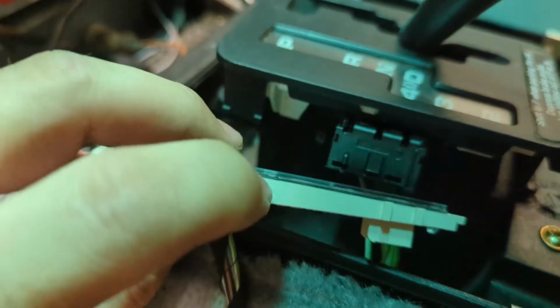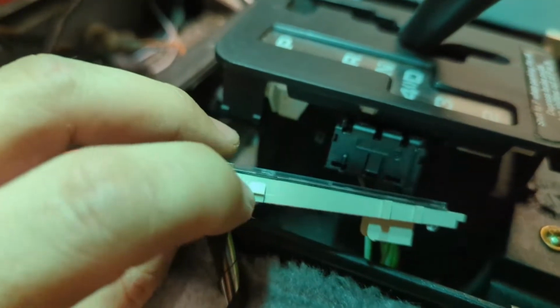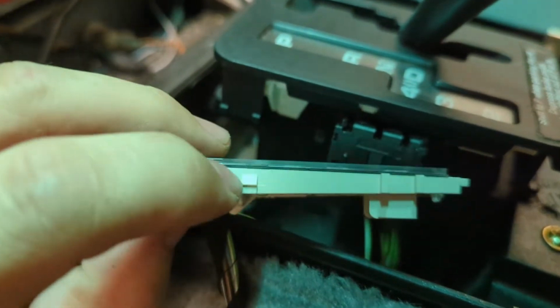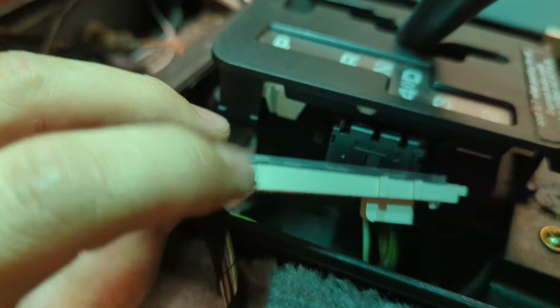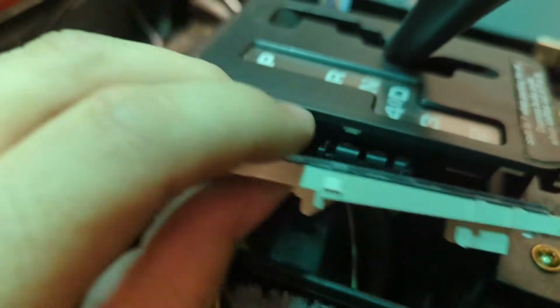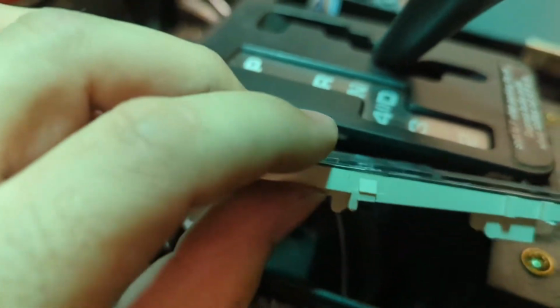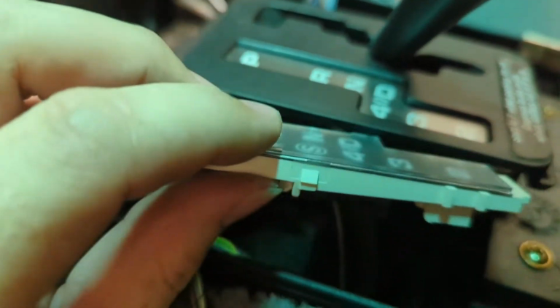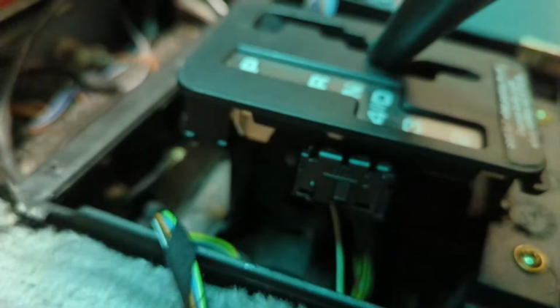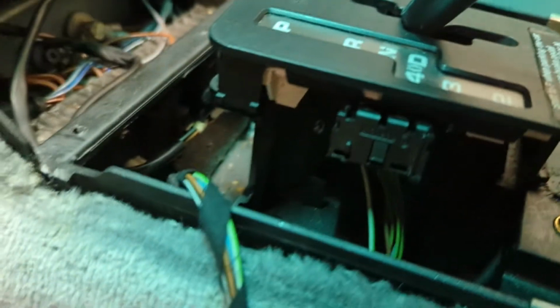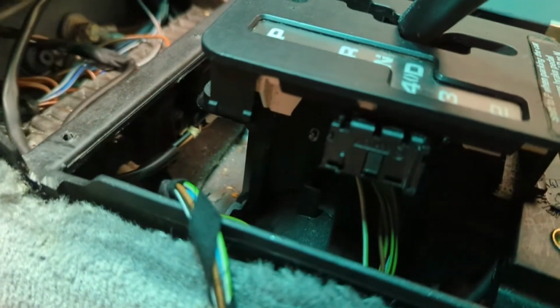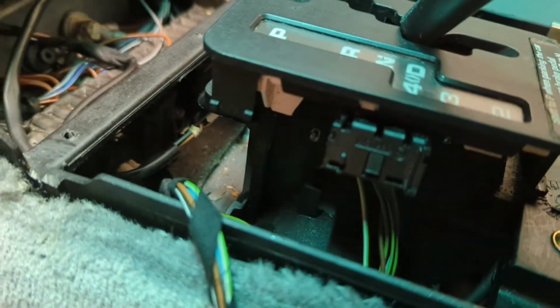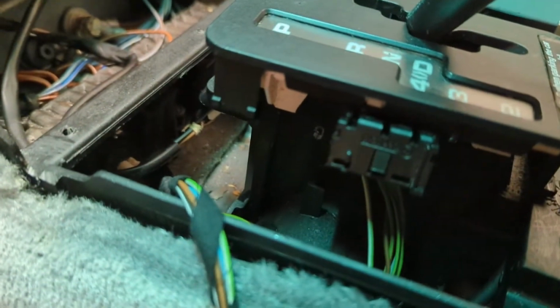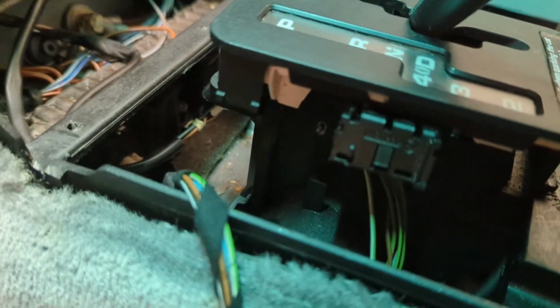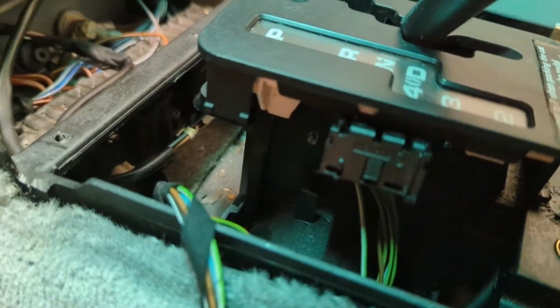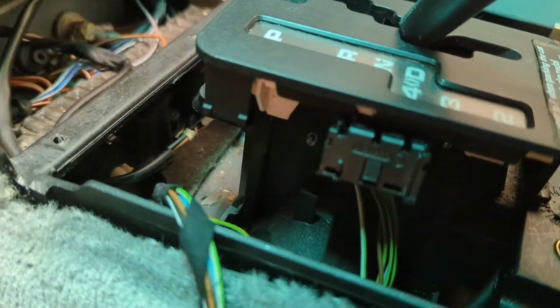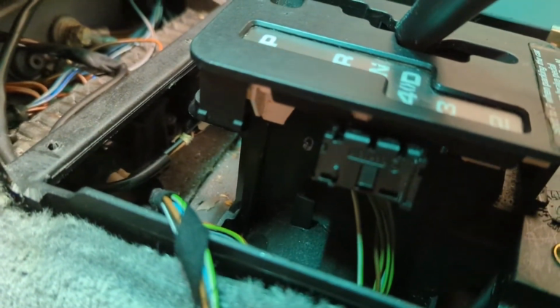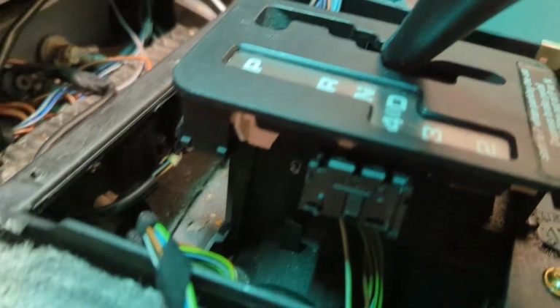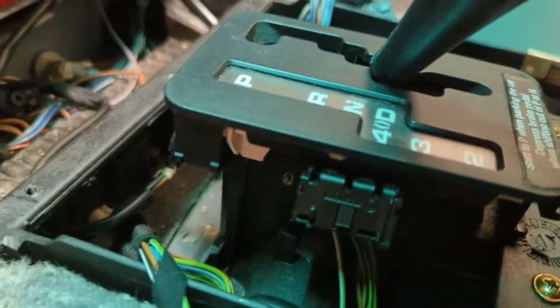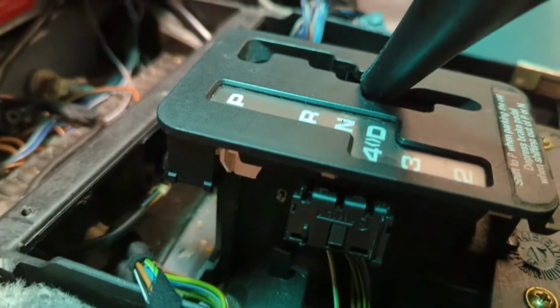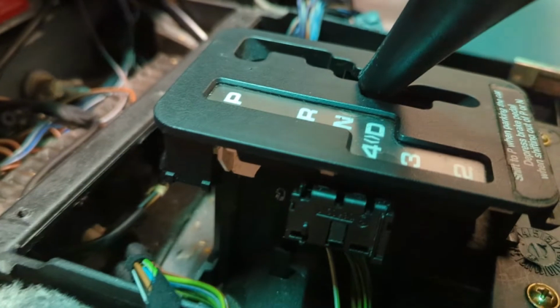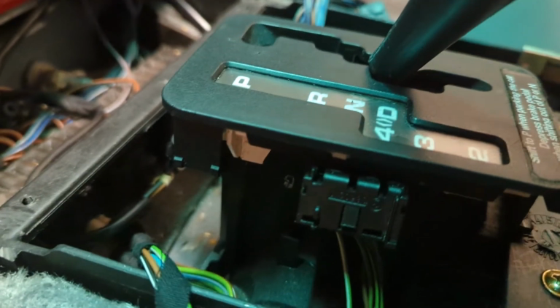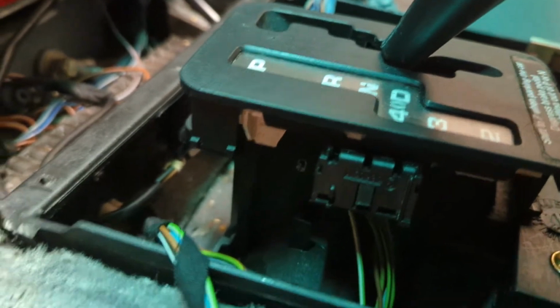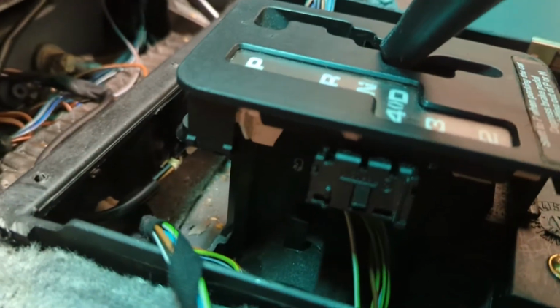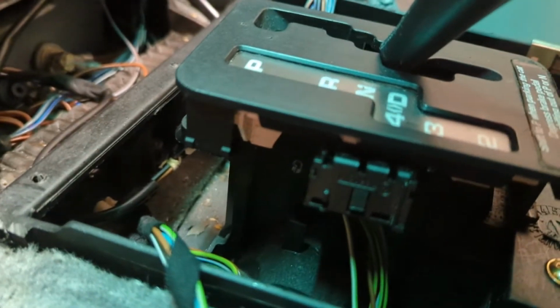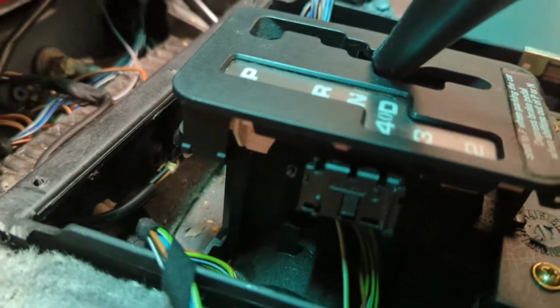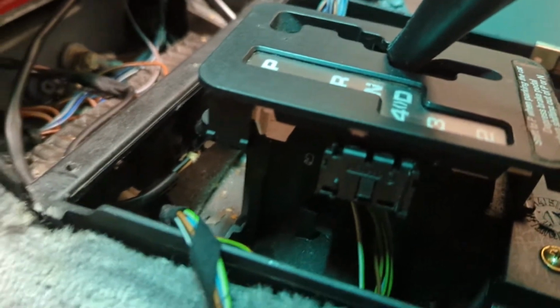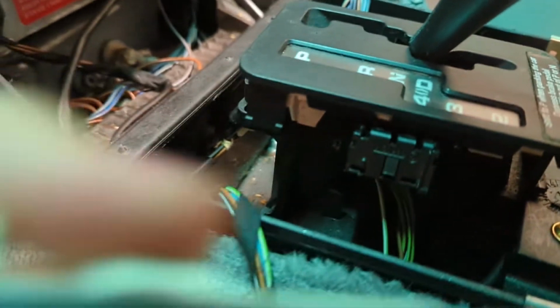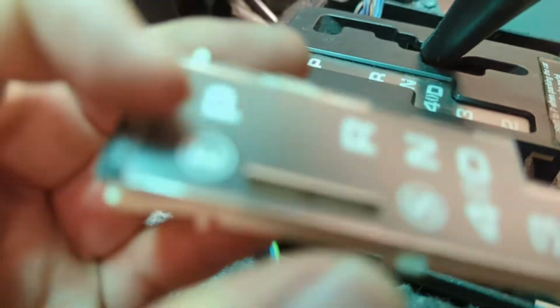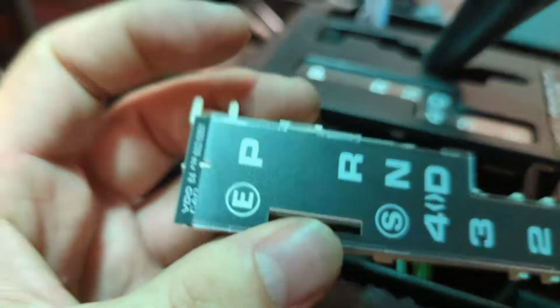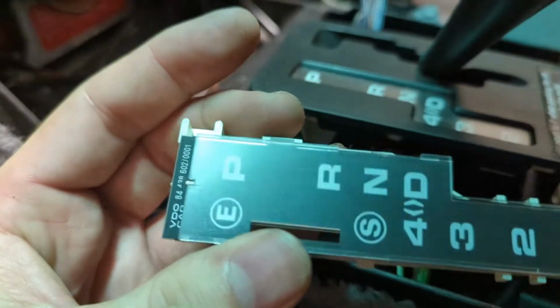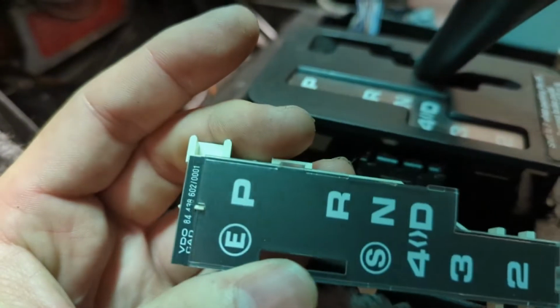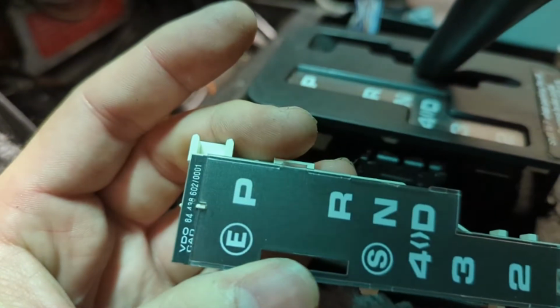I think there's just little tabs here, like this. I just need to use a screwdriver — like a jewel screwdriver — and pop it under there. That should come right out, and I swap it out, and then I'll be back in business and this will look nice and new again.